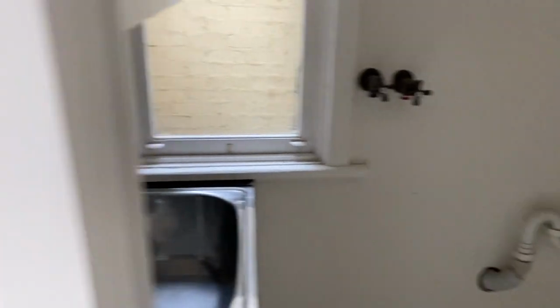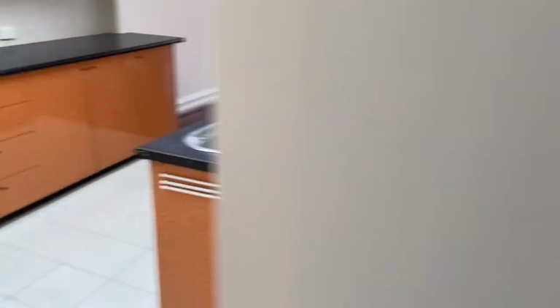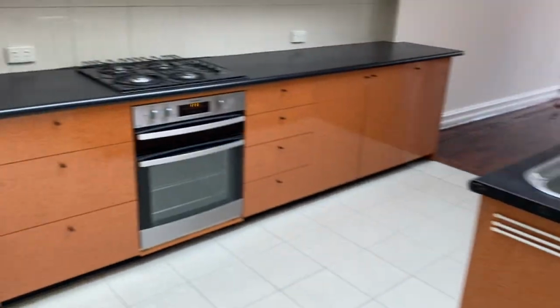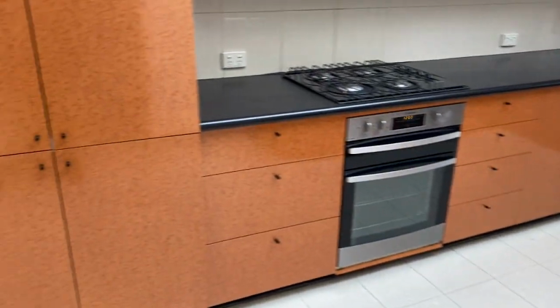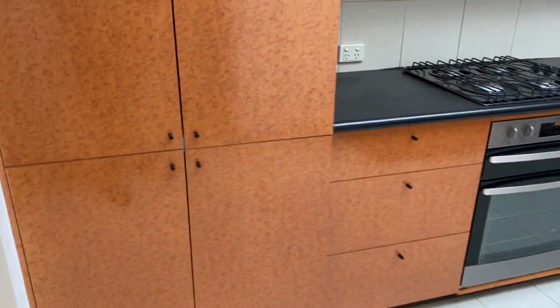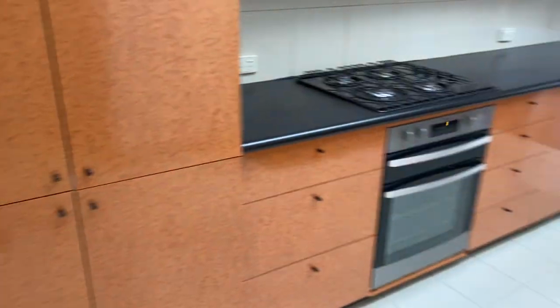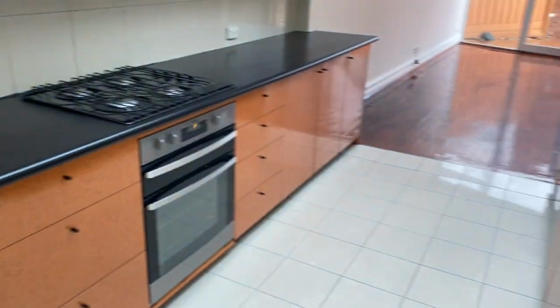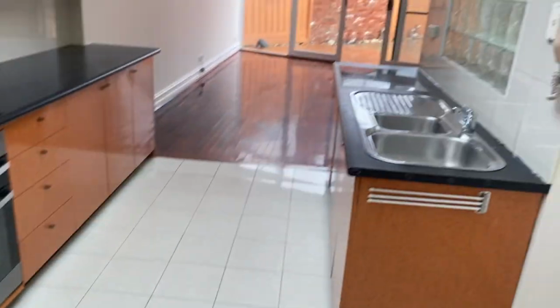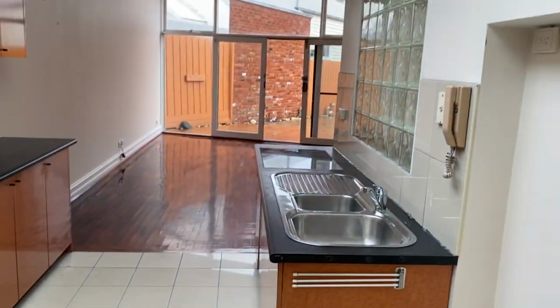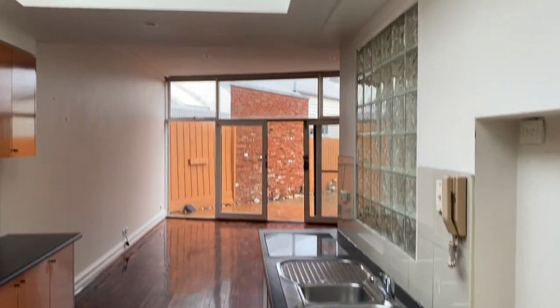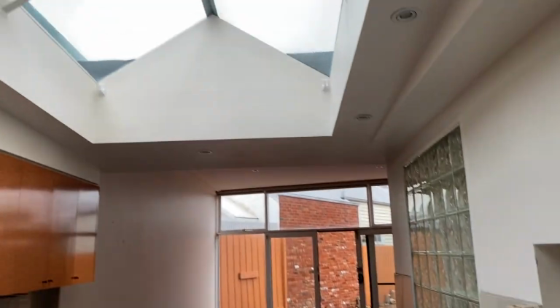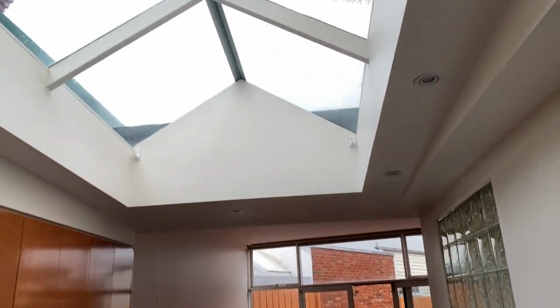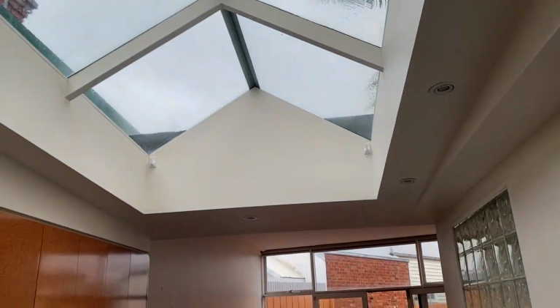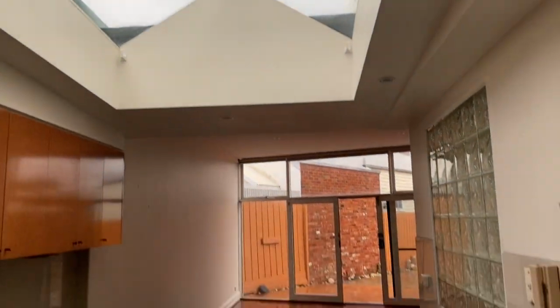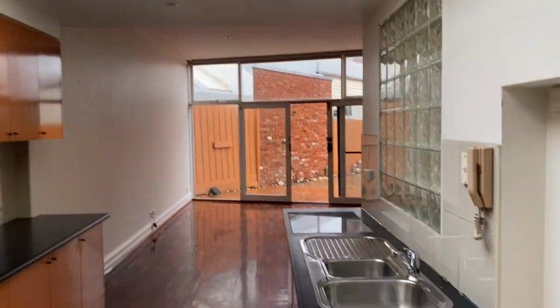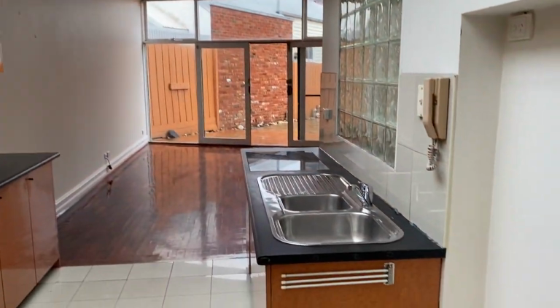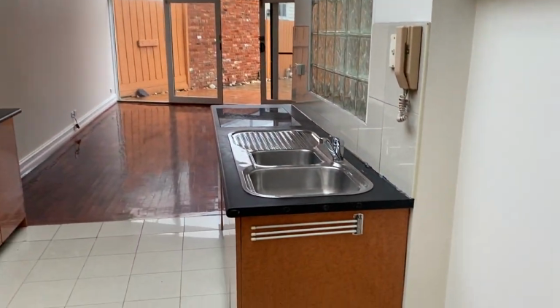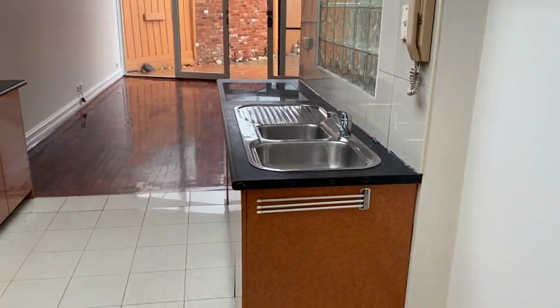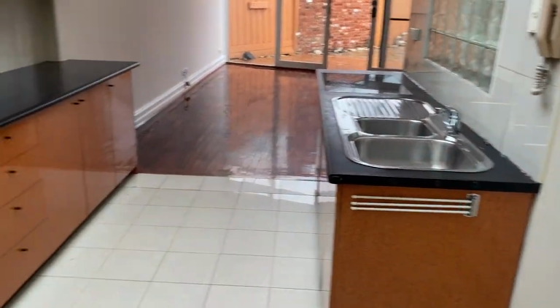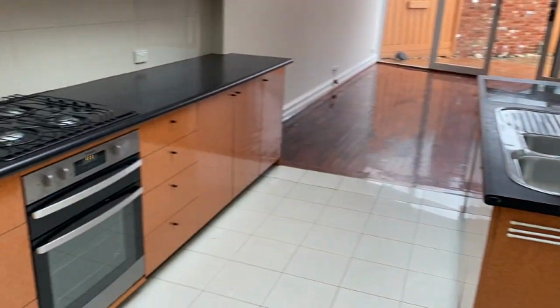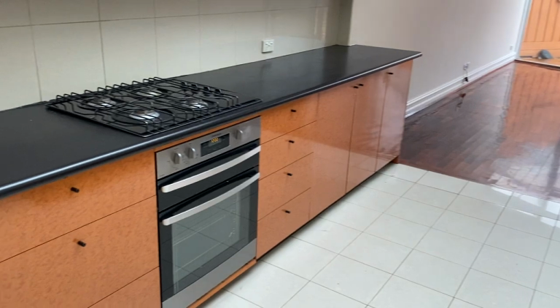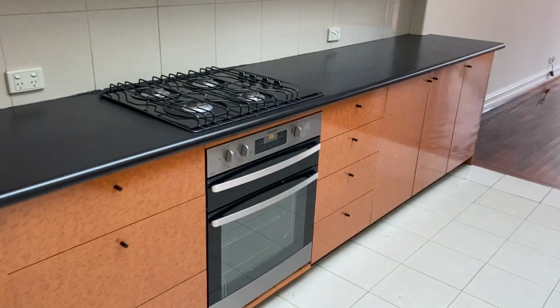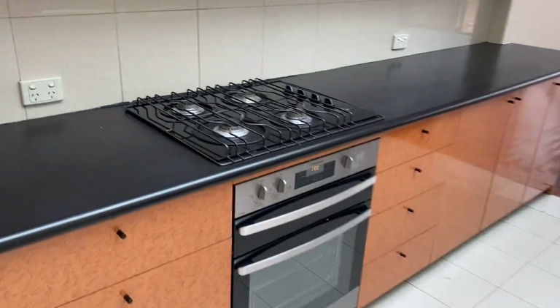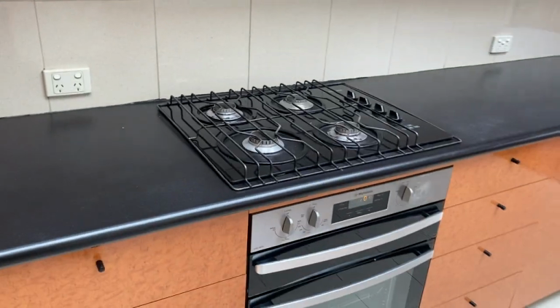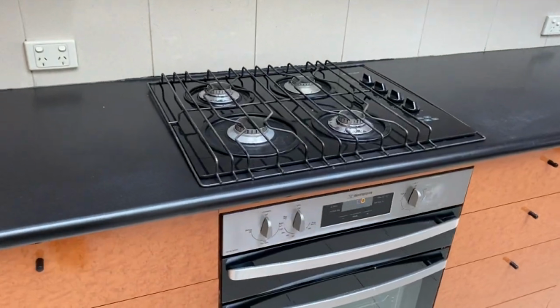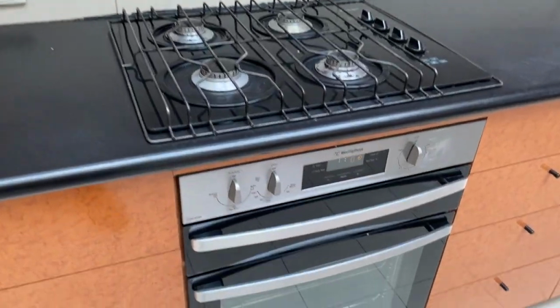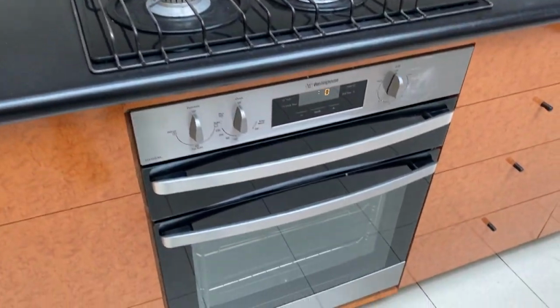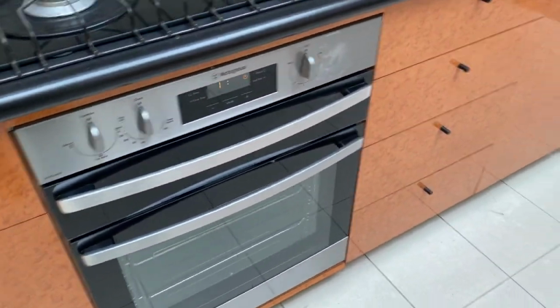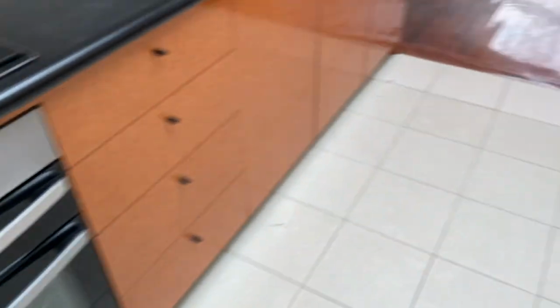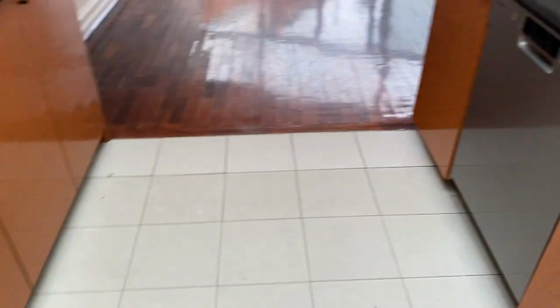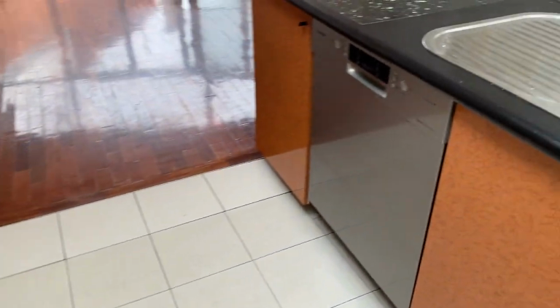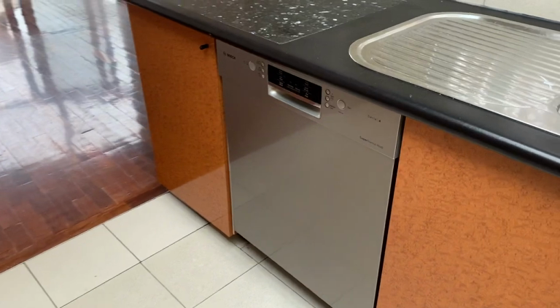And onto the kitchen. Quite nice and bright because of the skylights. Lots of cupboard space. So gas cooktop, electric oven, and you've got a dishwasher there.